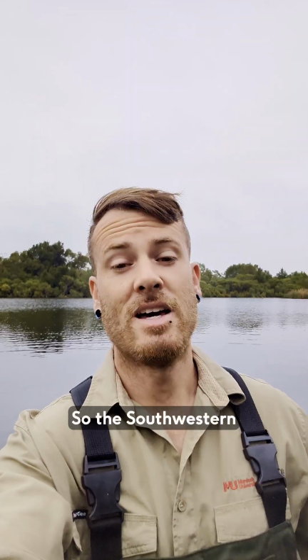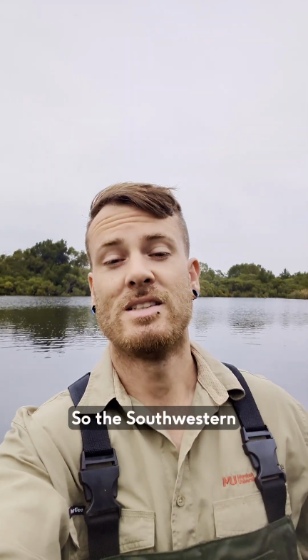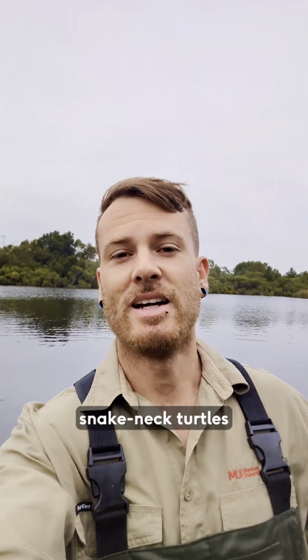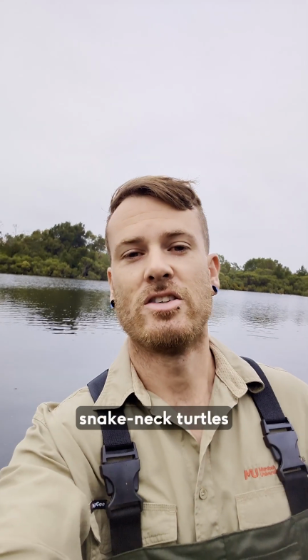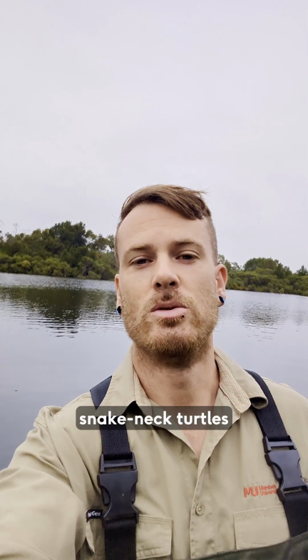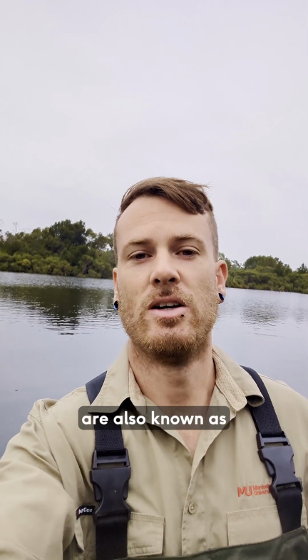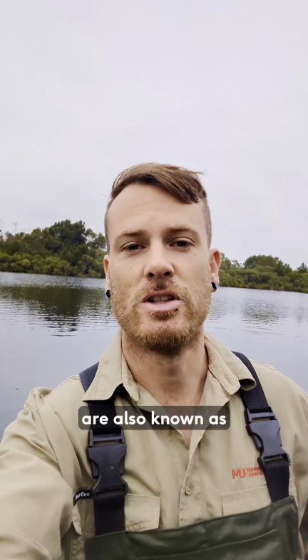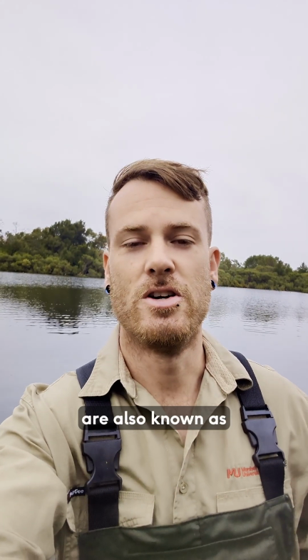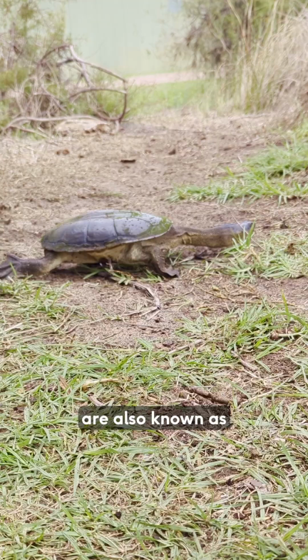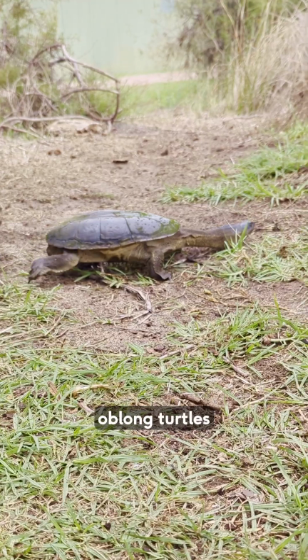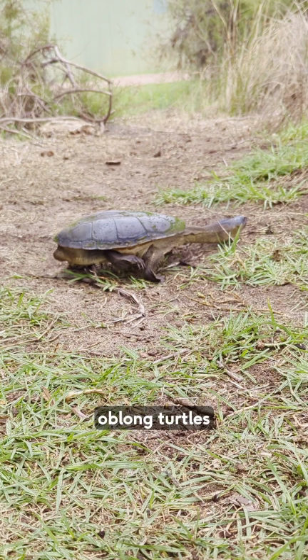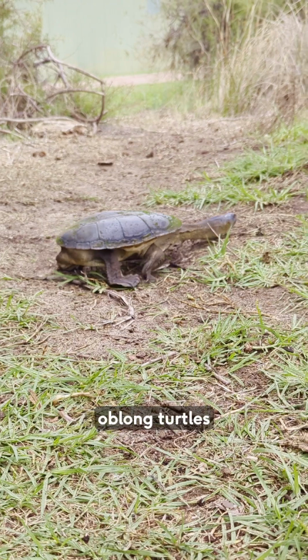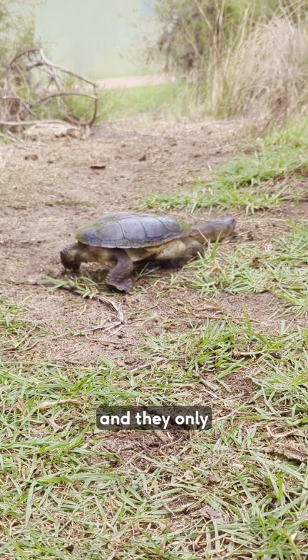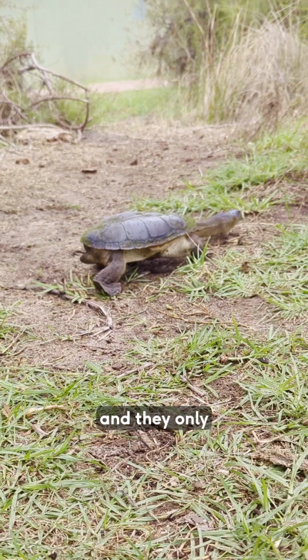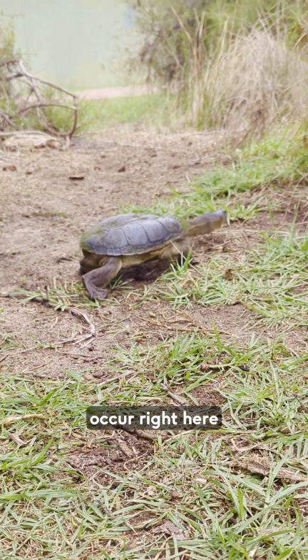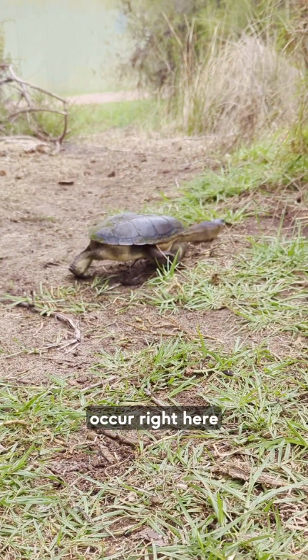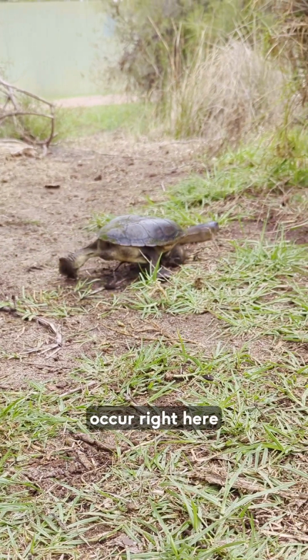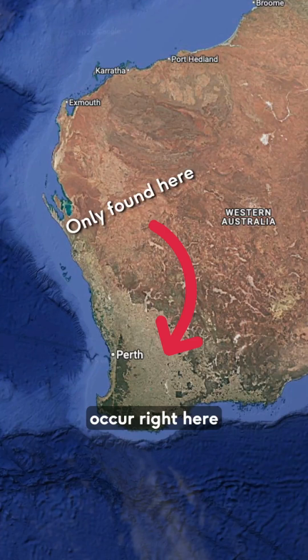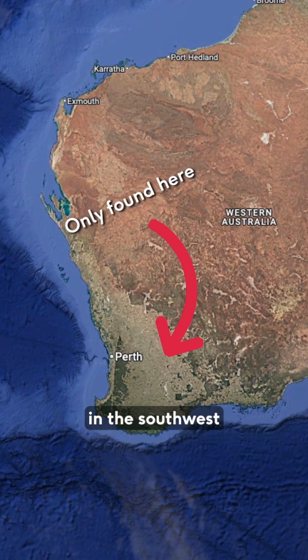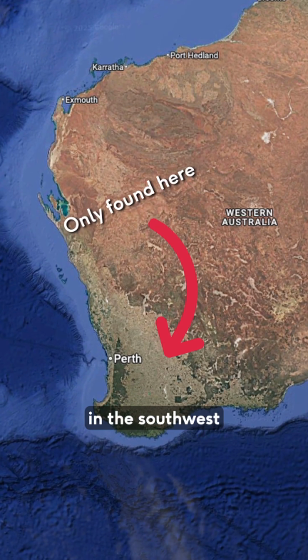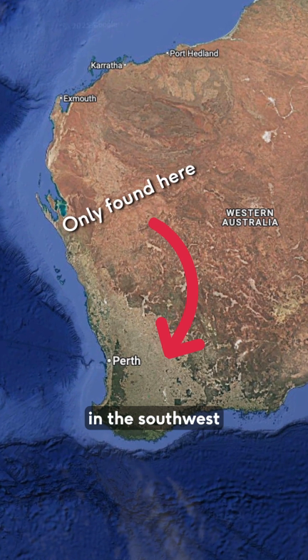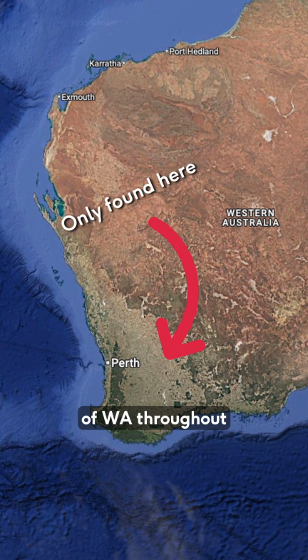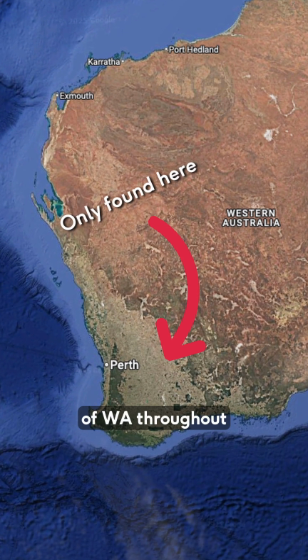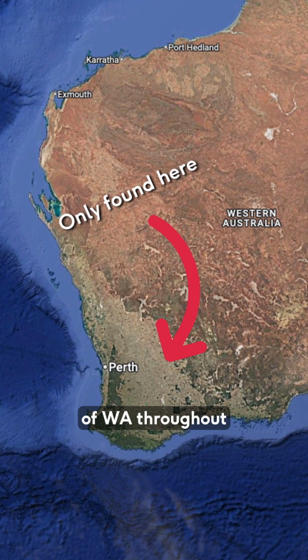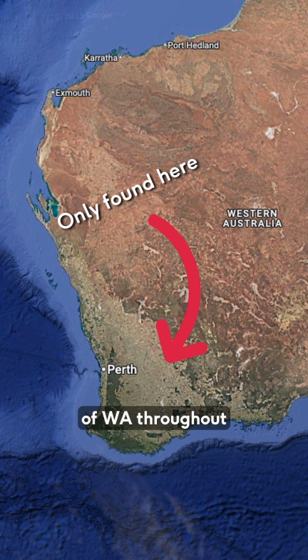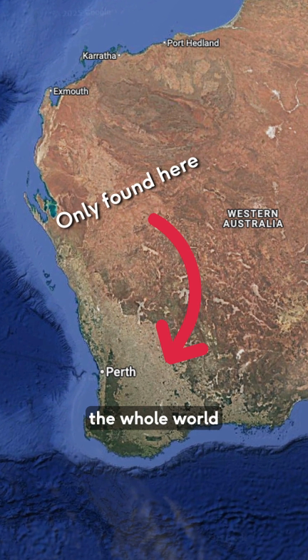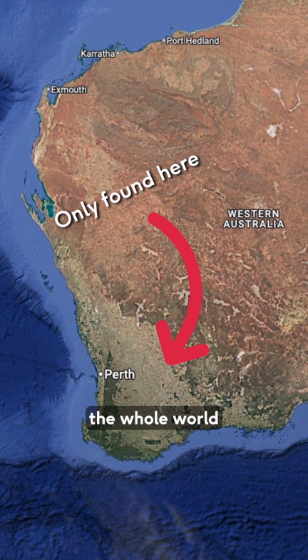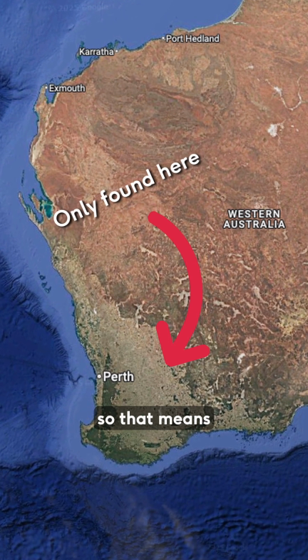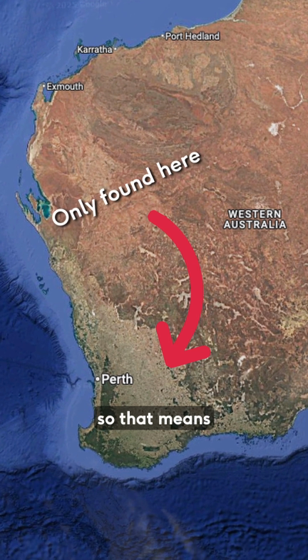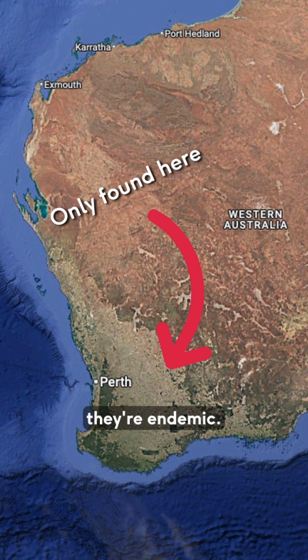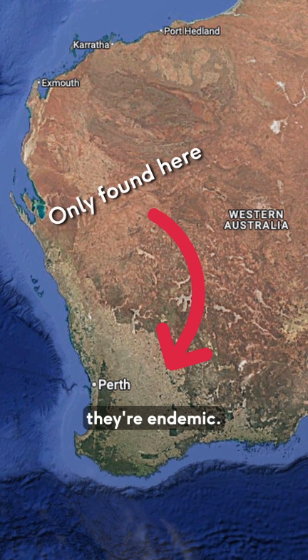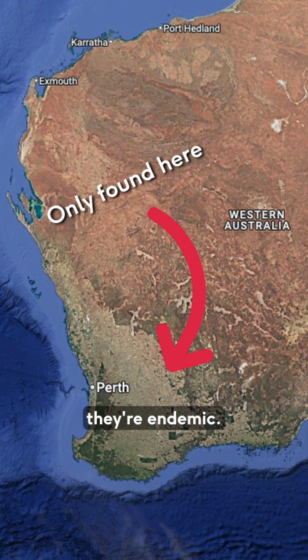The southwest snake neck turtles are also known as oblong turtles and they only occur right here in the southwest of WA throughout the whole world, so that means they're endemic.